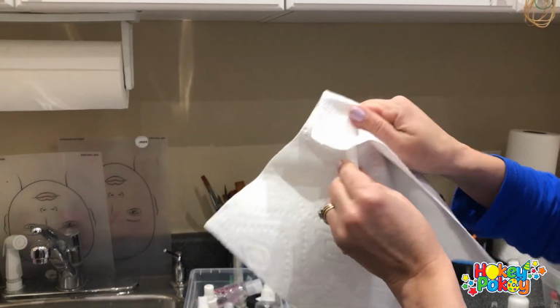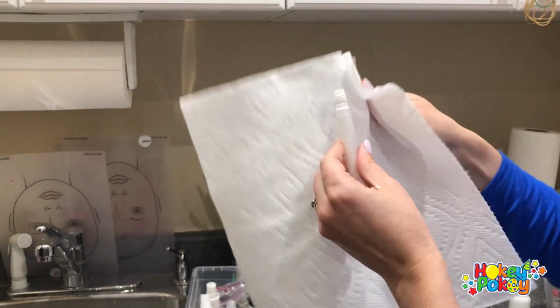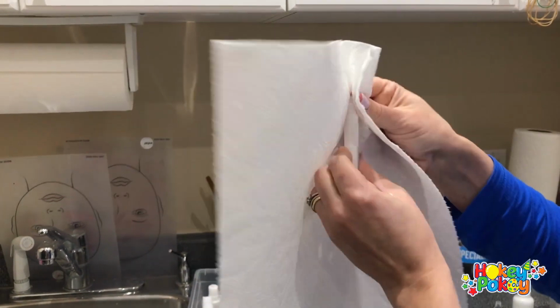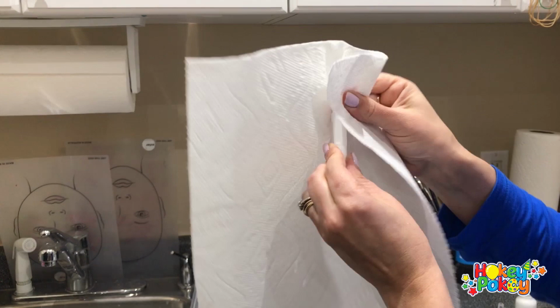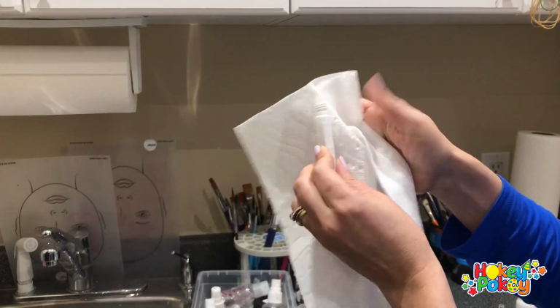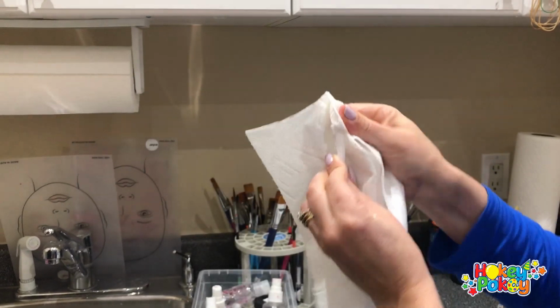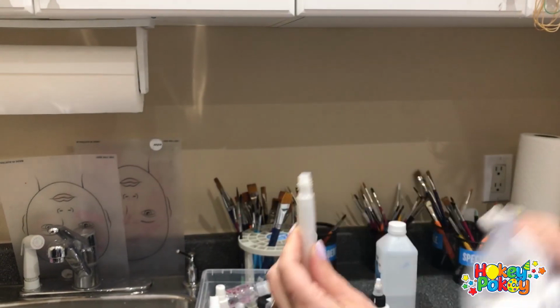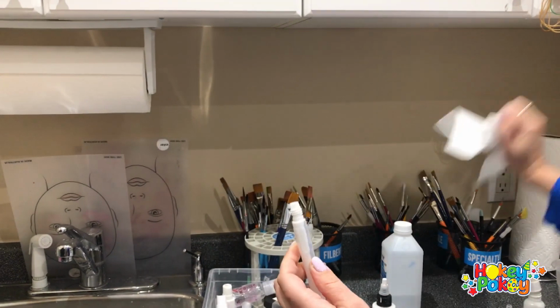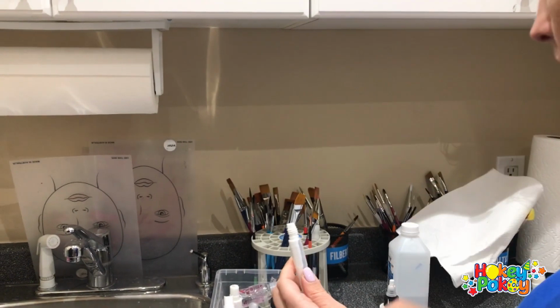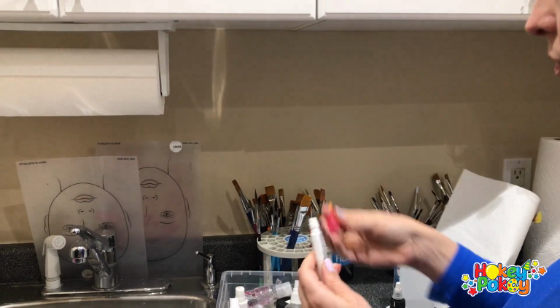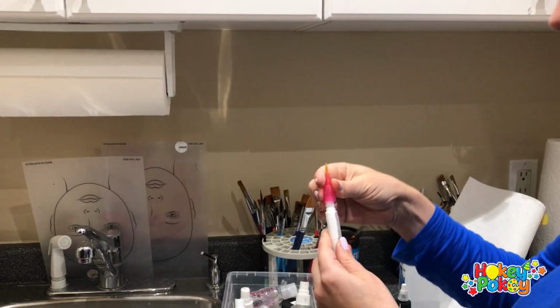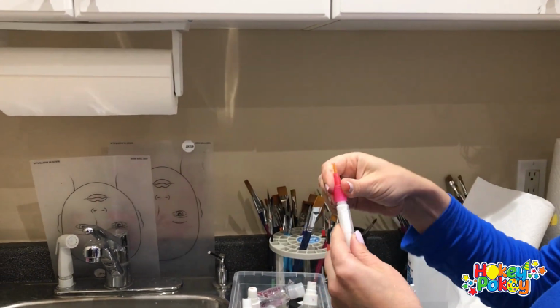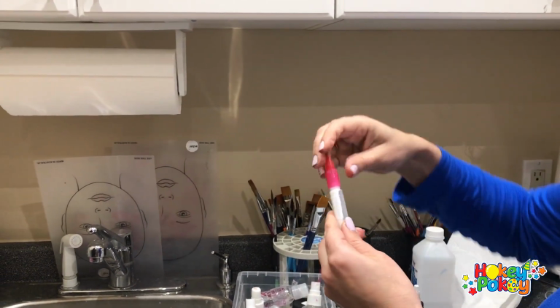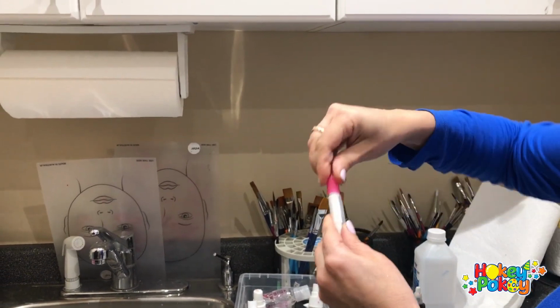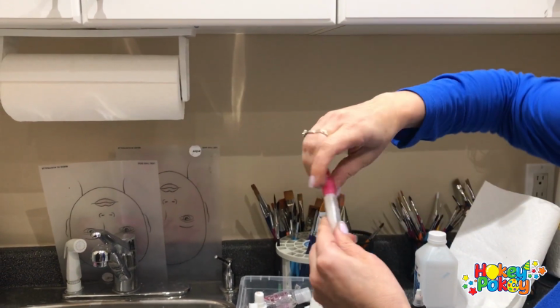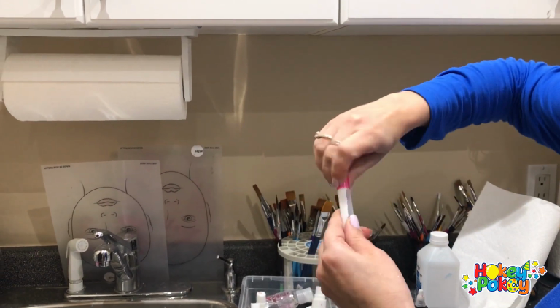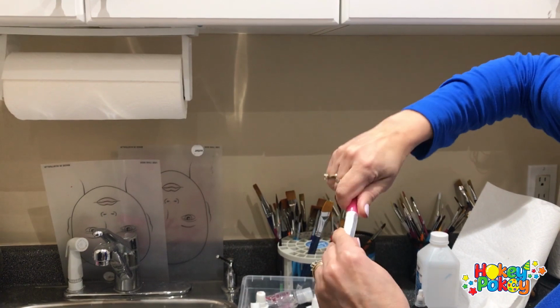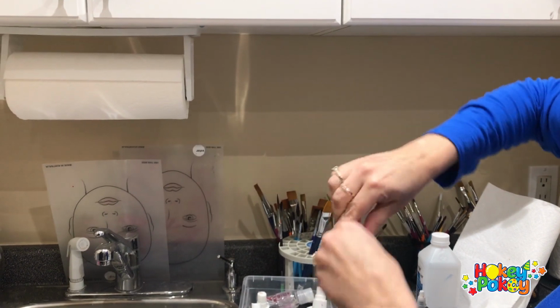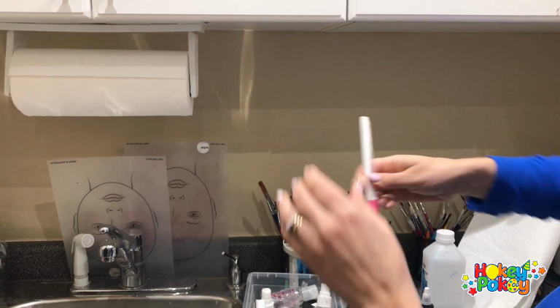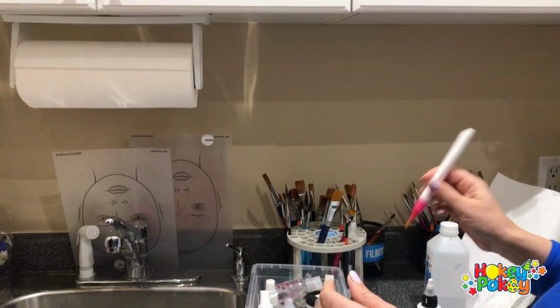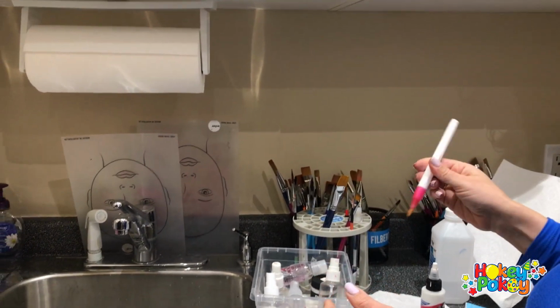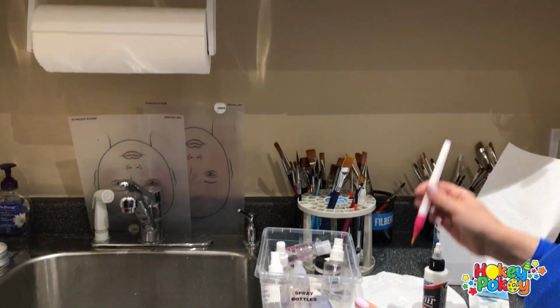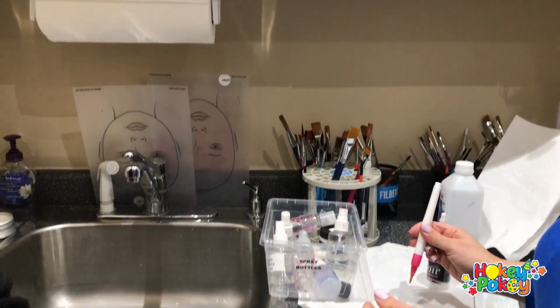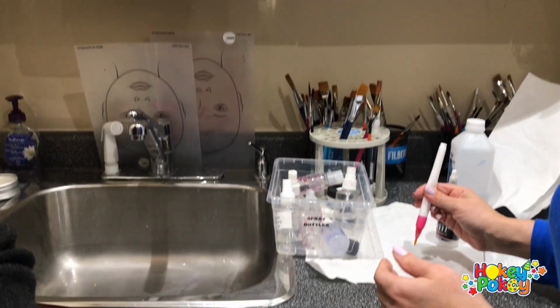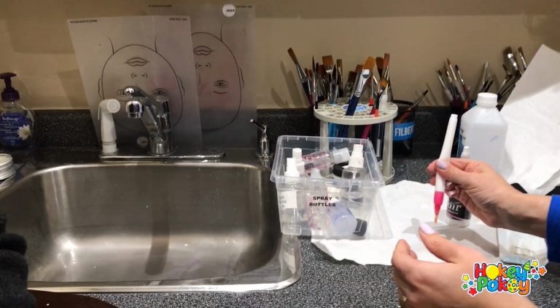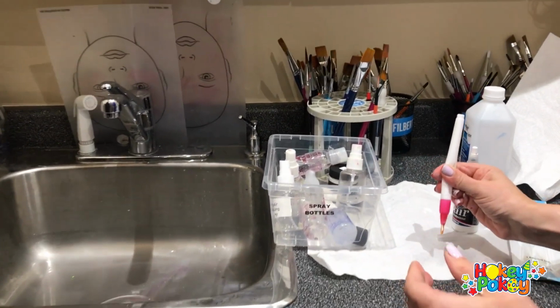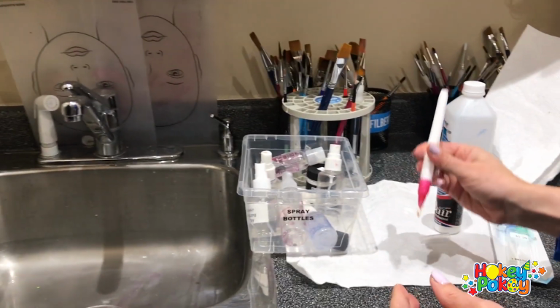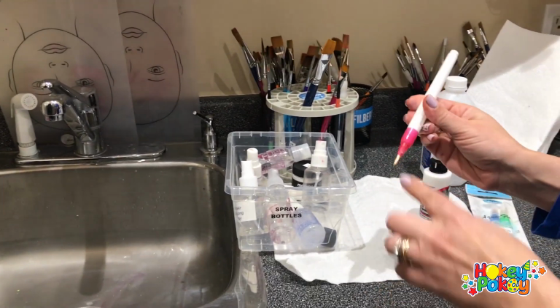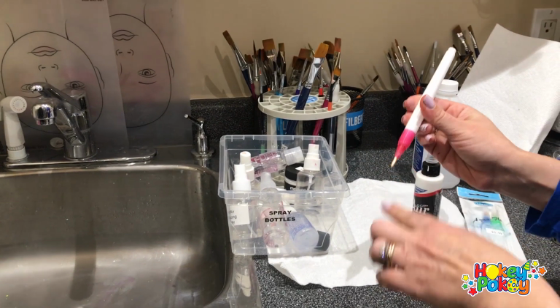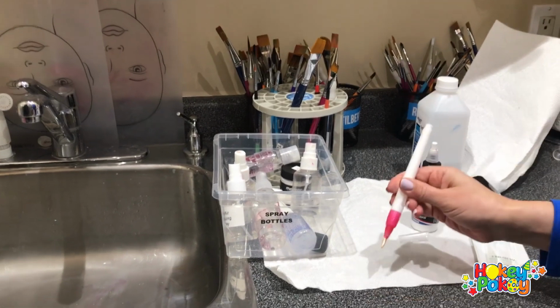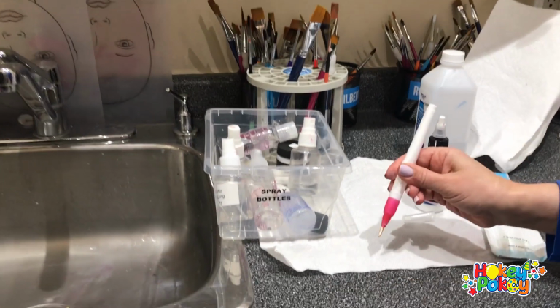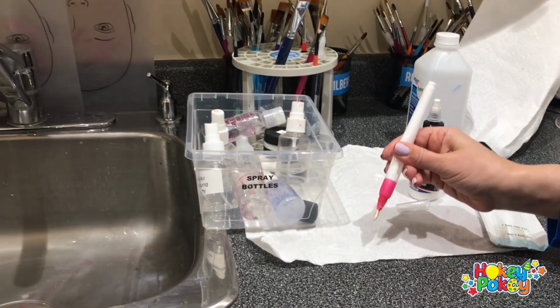Don't go fast, otherwise you will spill it — just like I did. Then you close it and use it like a pen. Squeeze it a little bit to make sure the paint will appear.